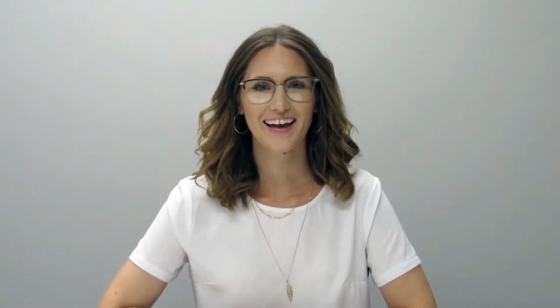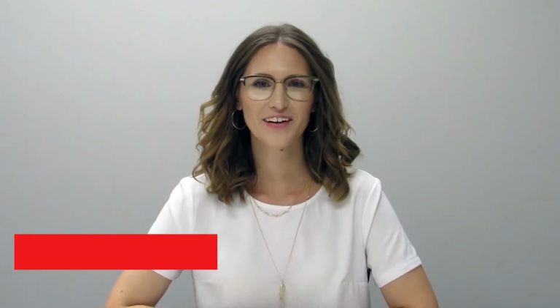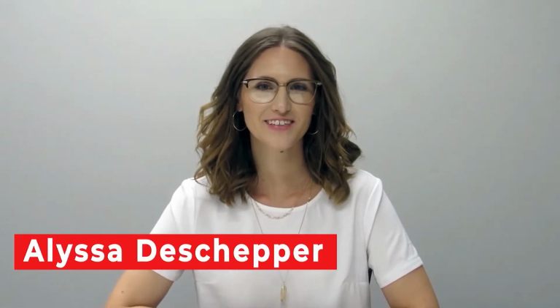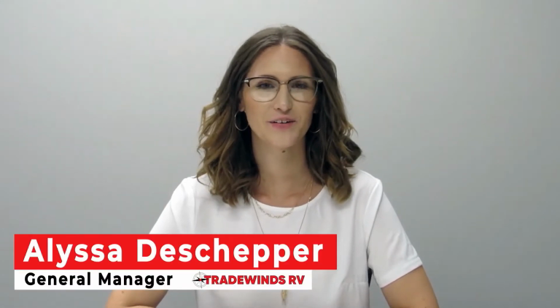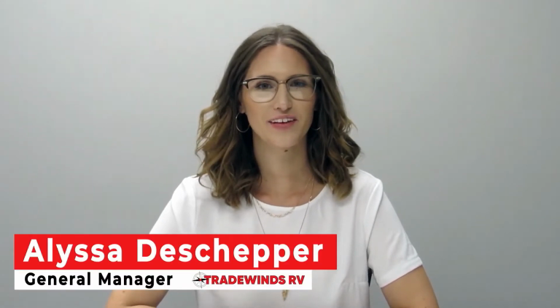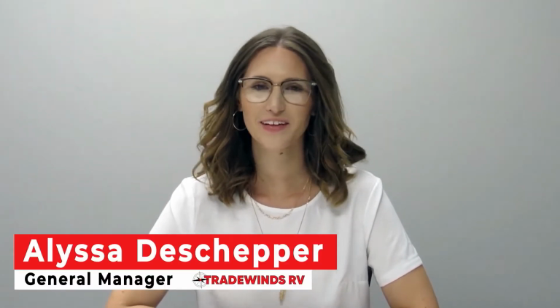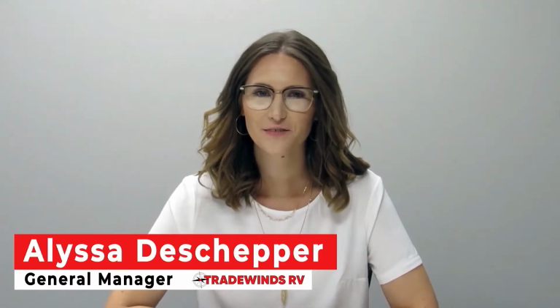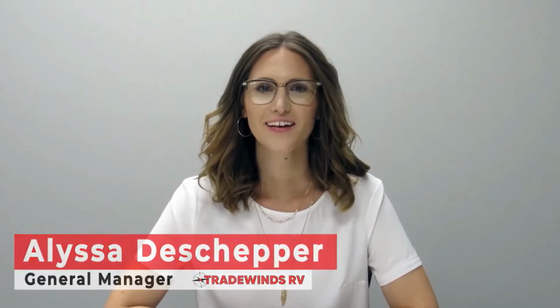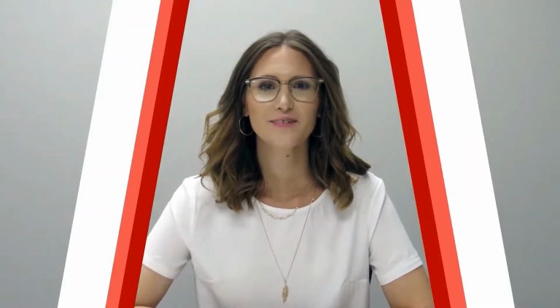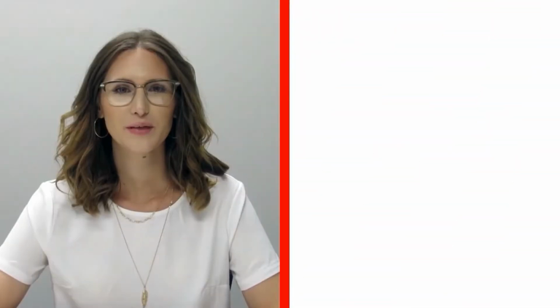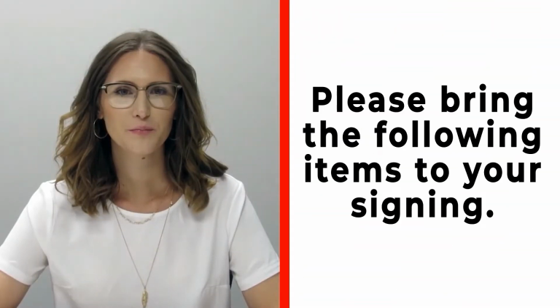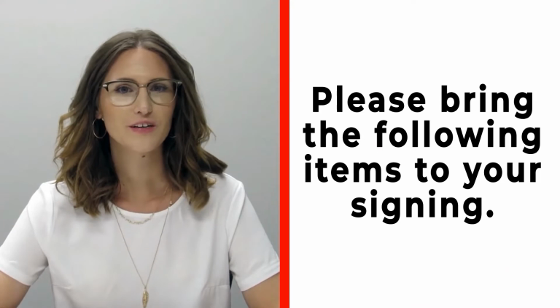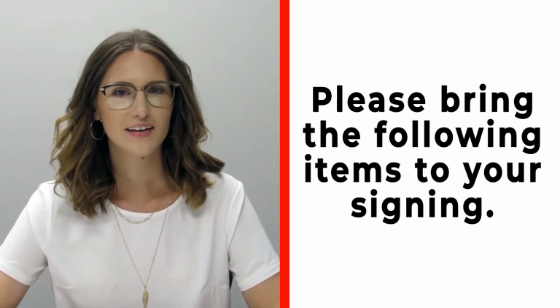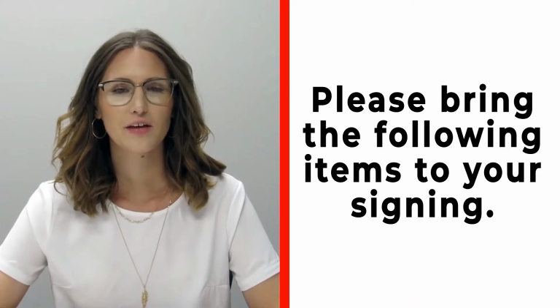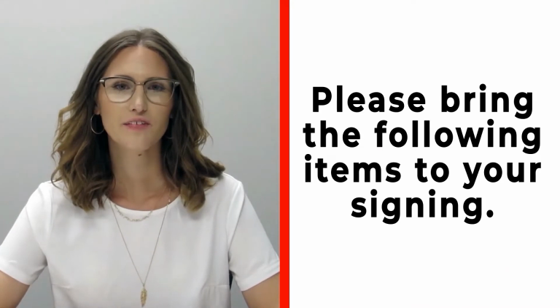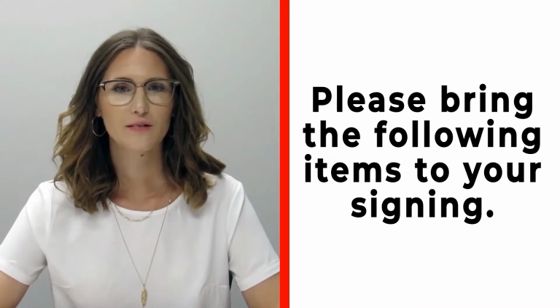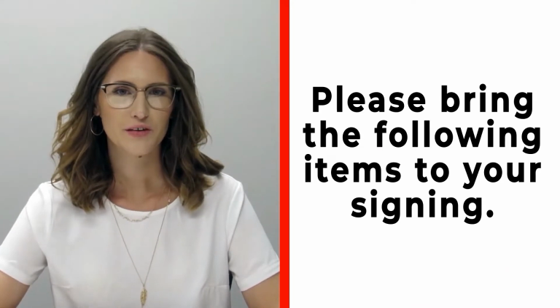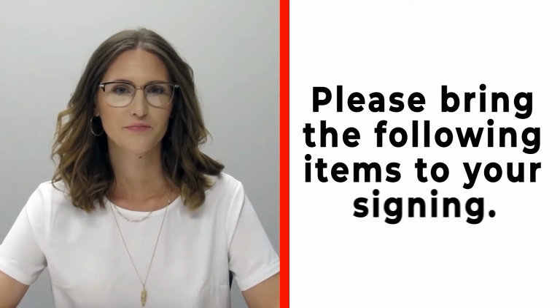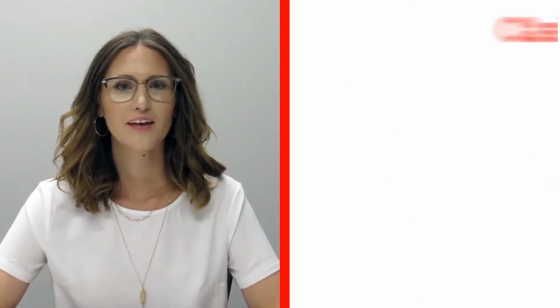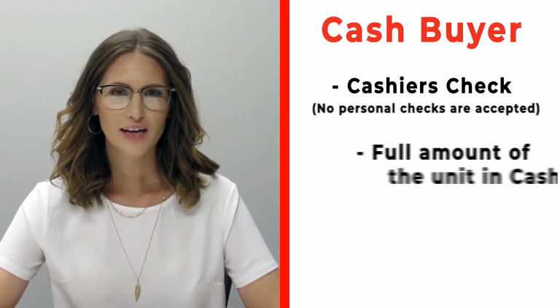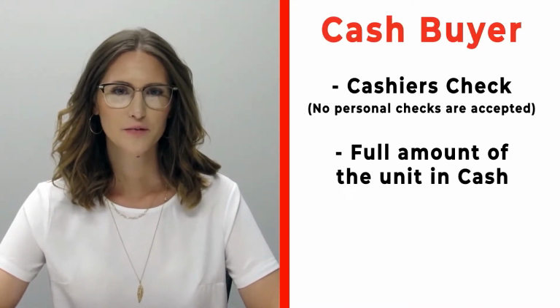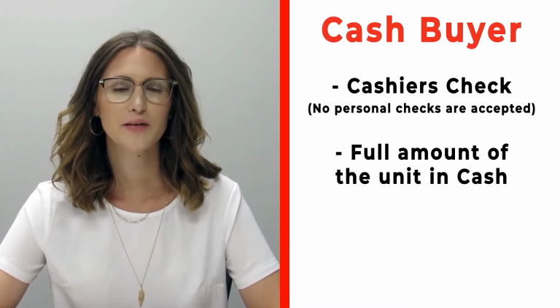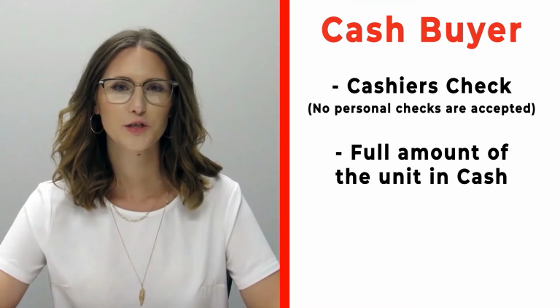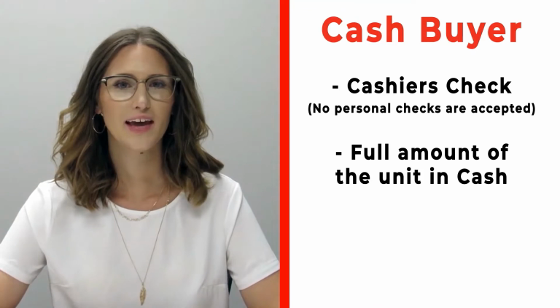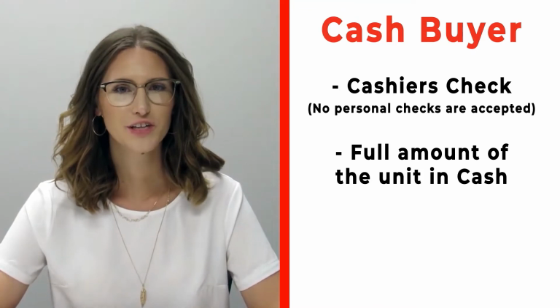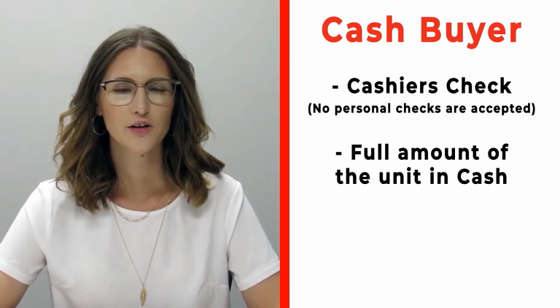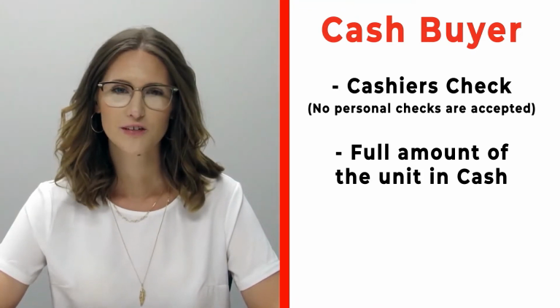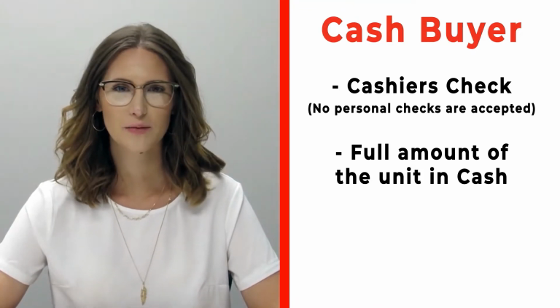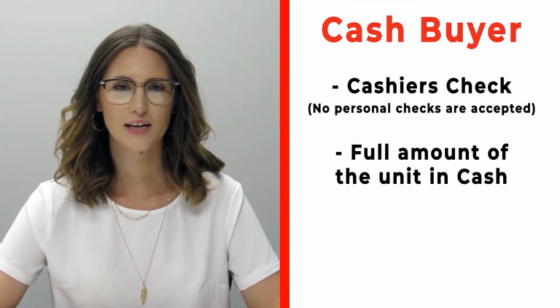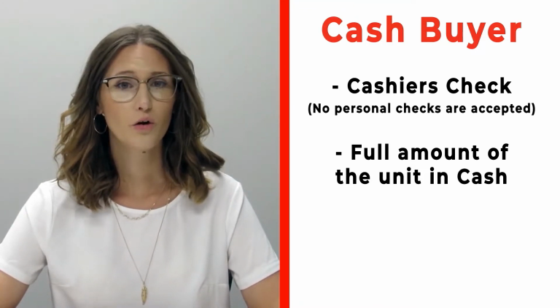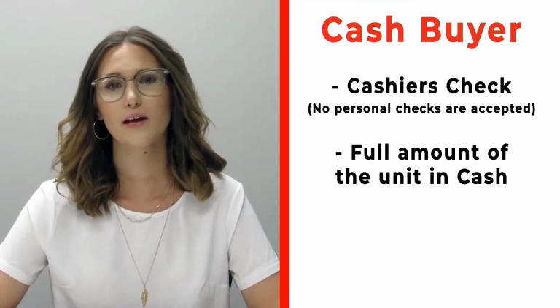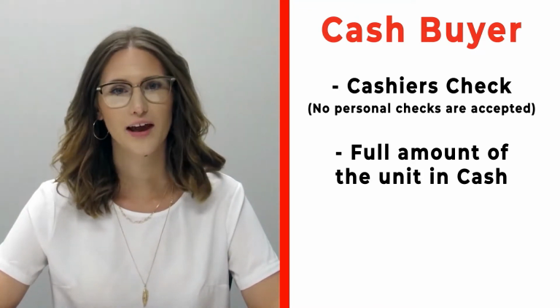Hi, congratulations on your new RV! We're really excited for you. Please make sure before you're signing that you bring the following items. If you're a cash buyer, please make sure that you bring a cashier's check — no personal checks at time of signing — or you may bring actual cash.